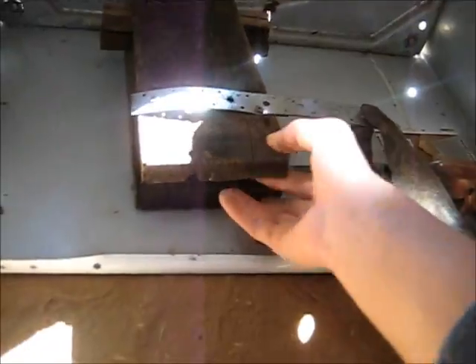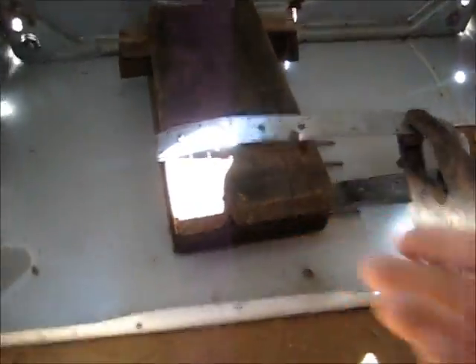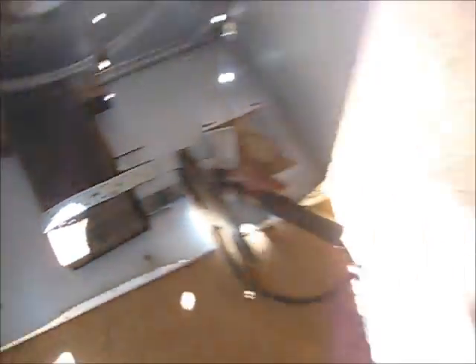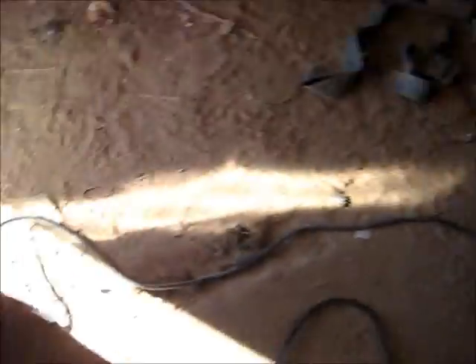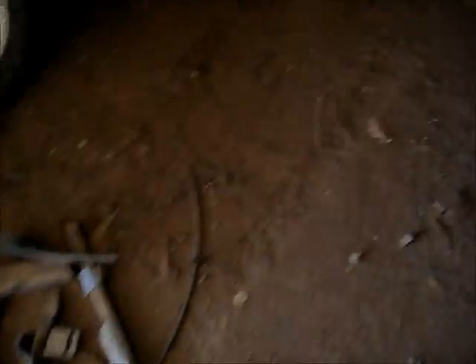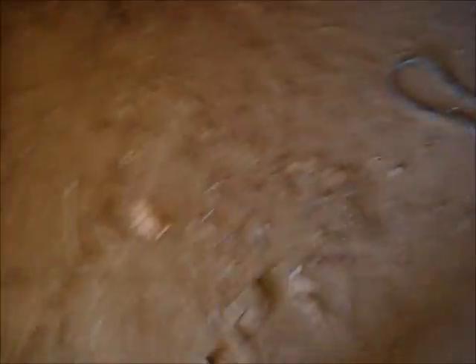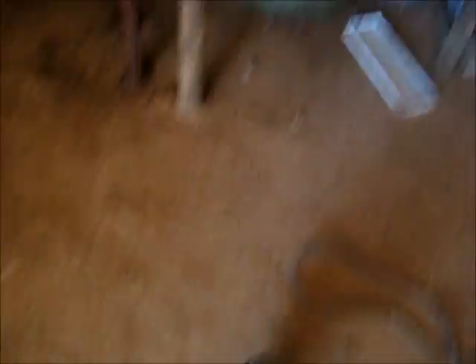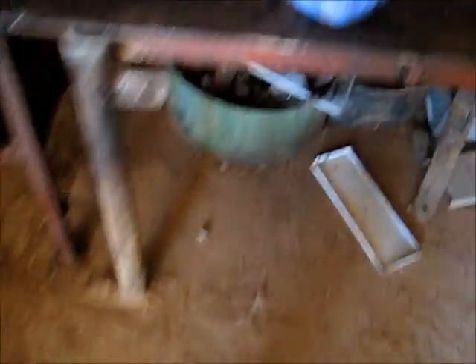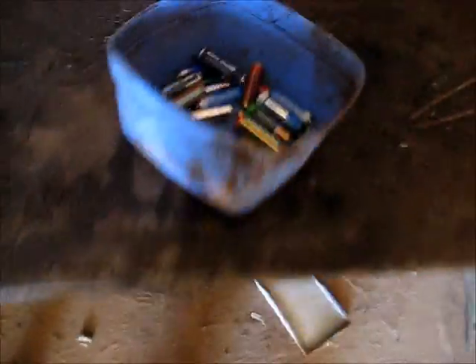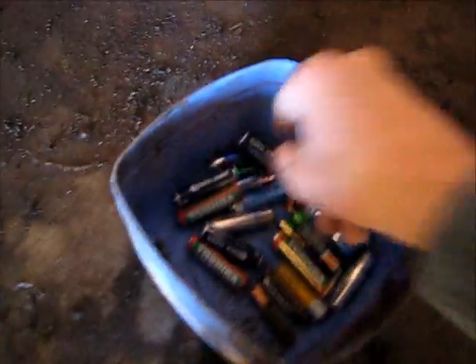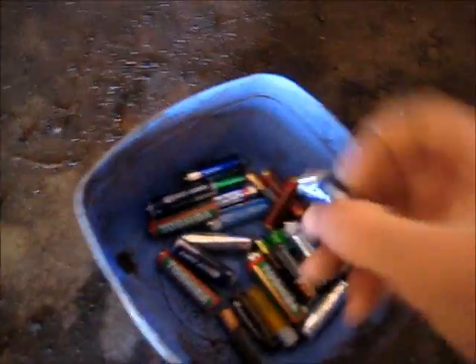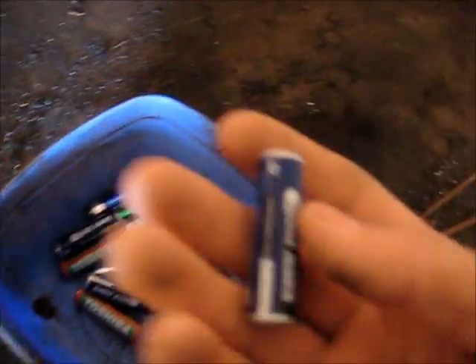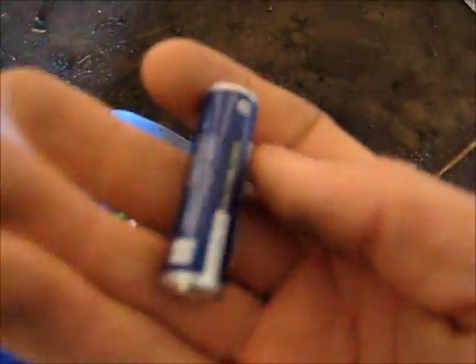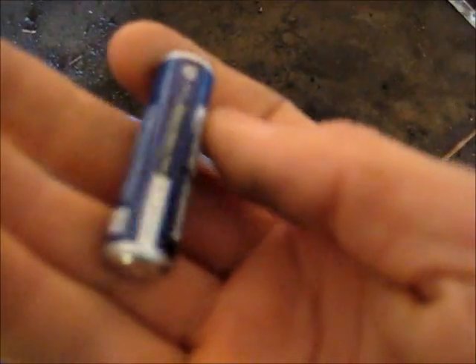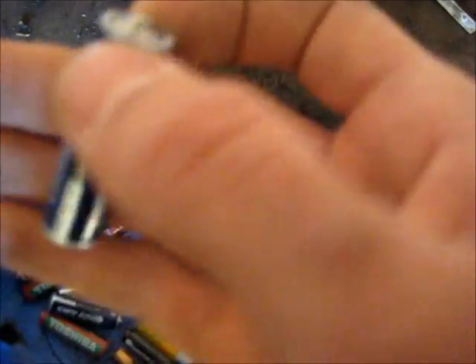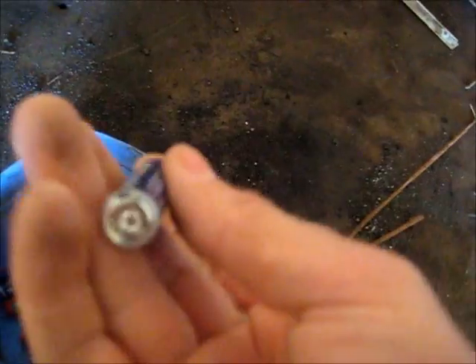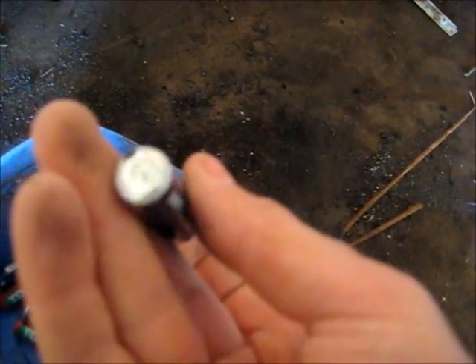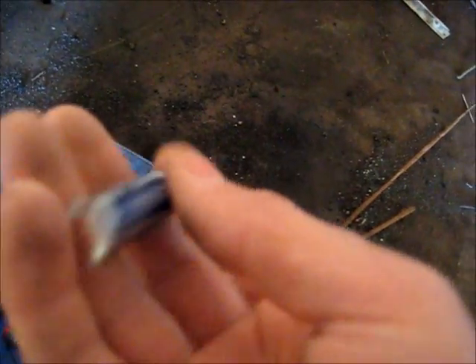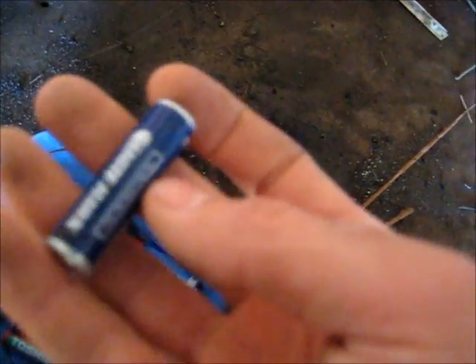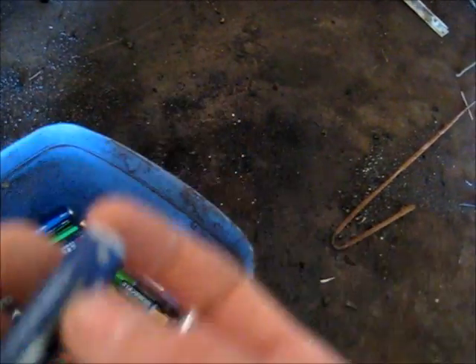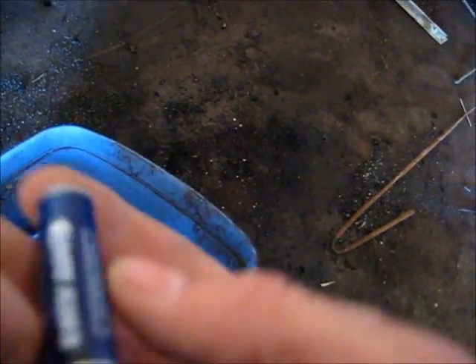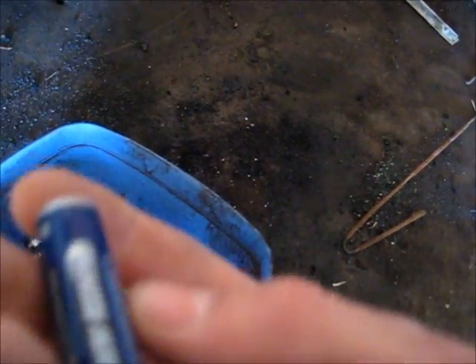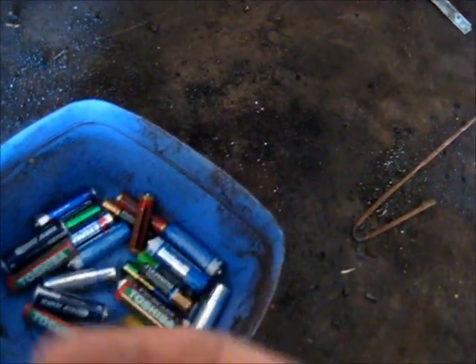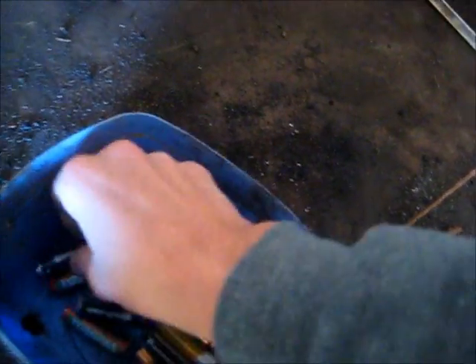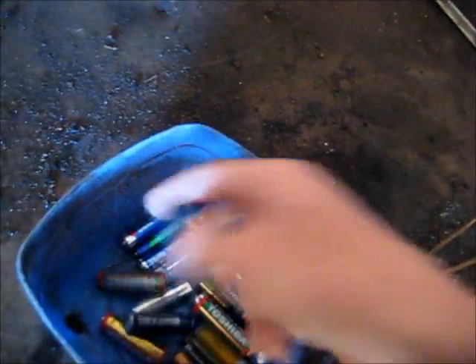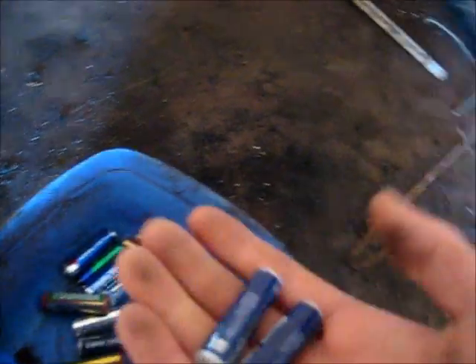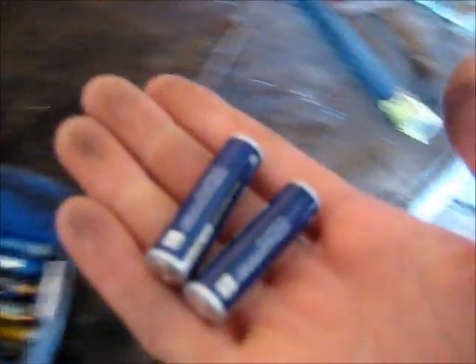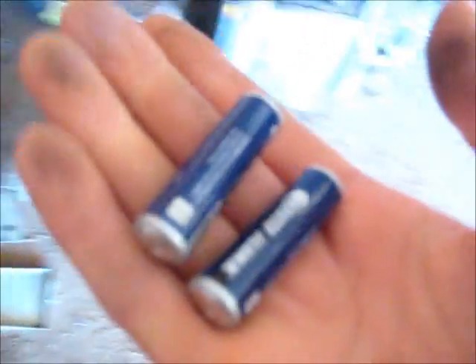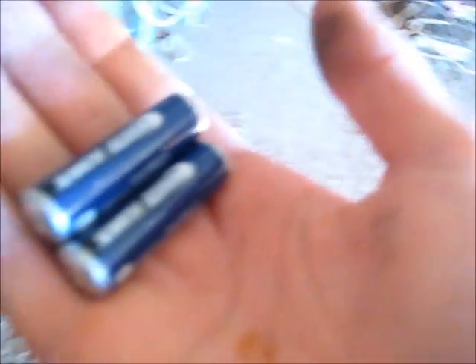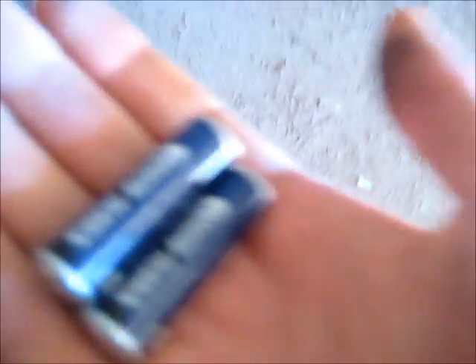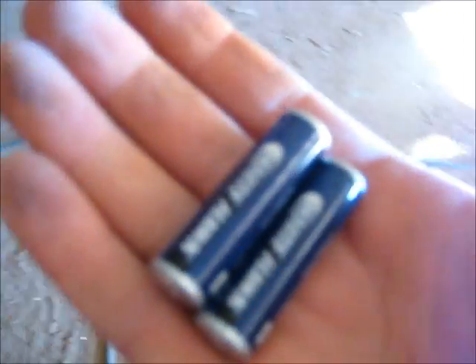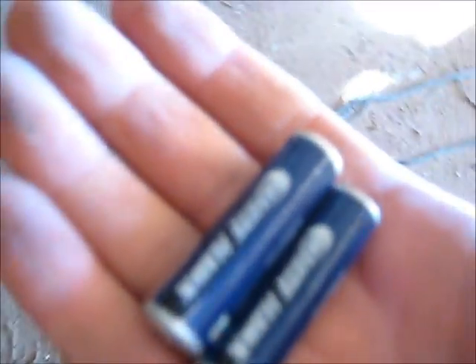Let's start blowing some batteries. We'll start with these nasty generic Chinese leaky Whitehawk batteries. They should go off with a bang. Let's try then.